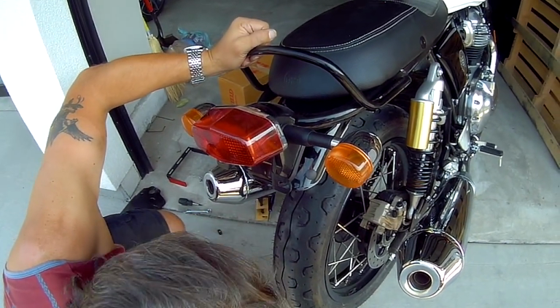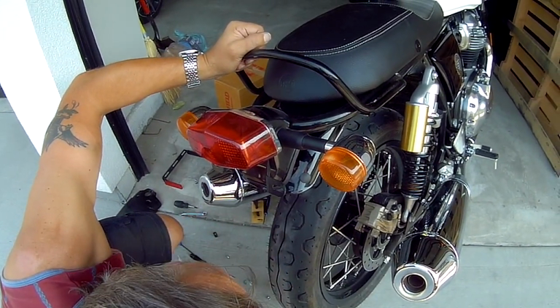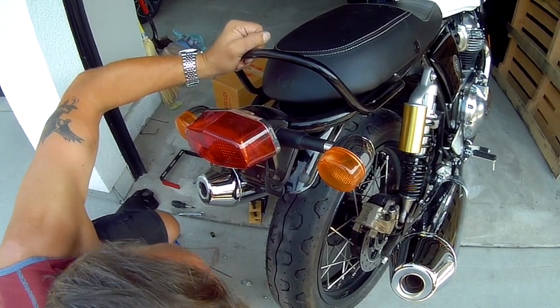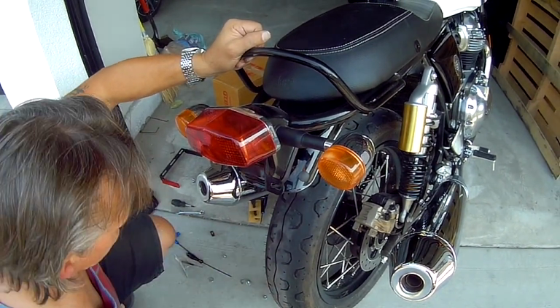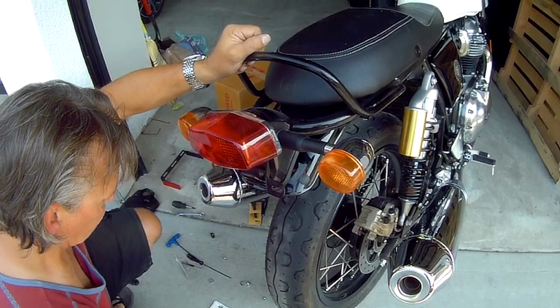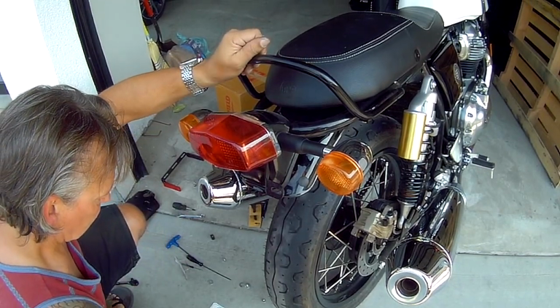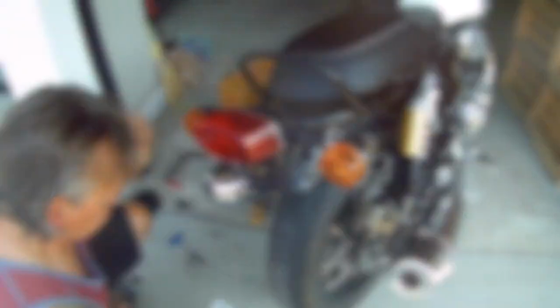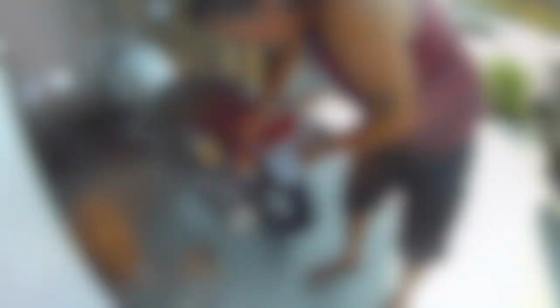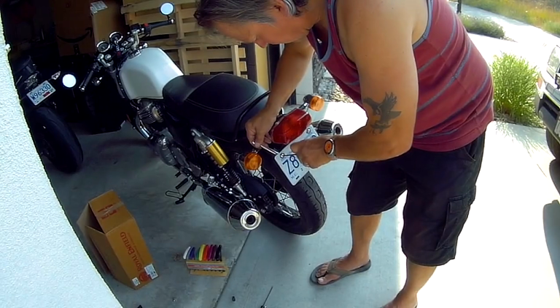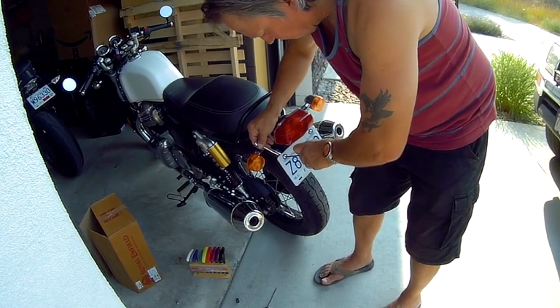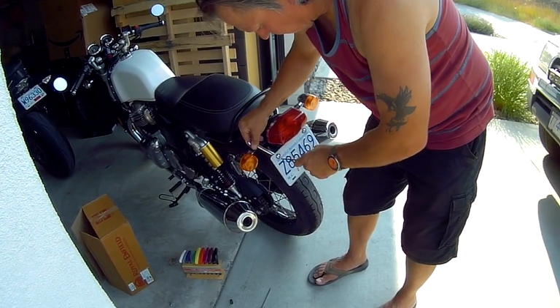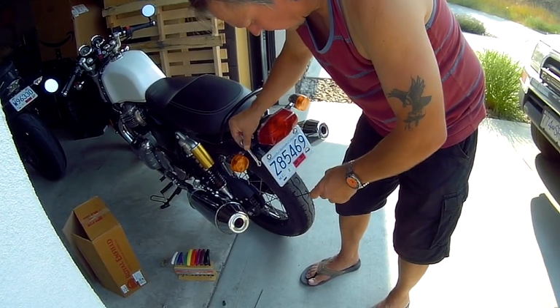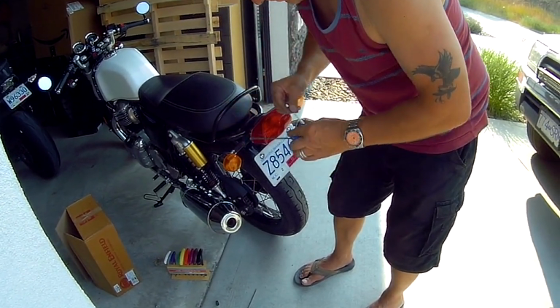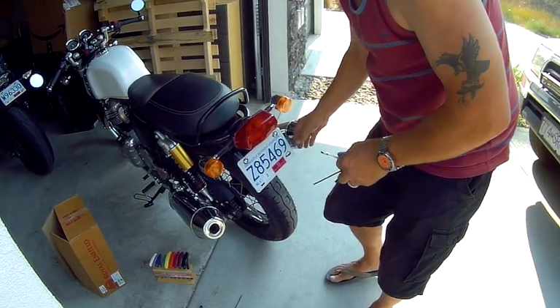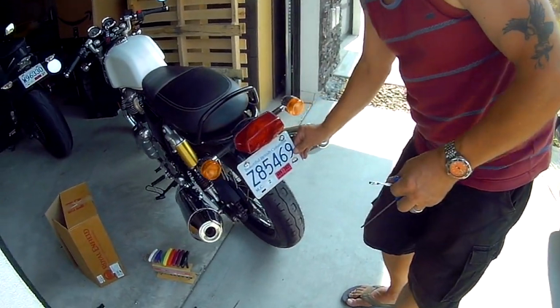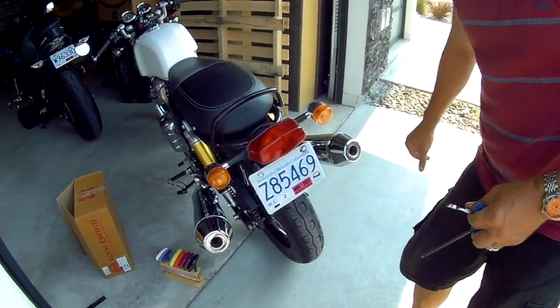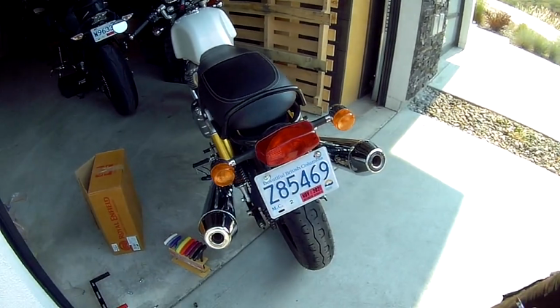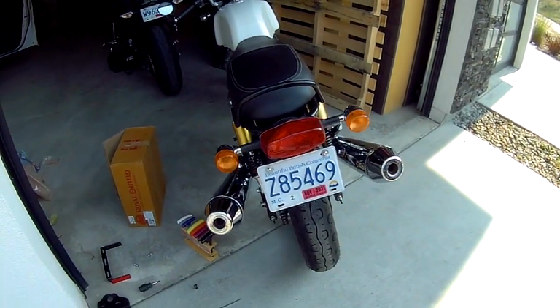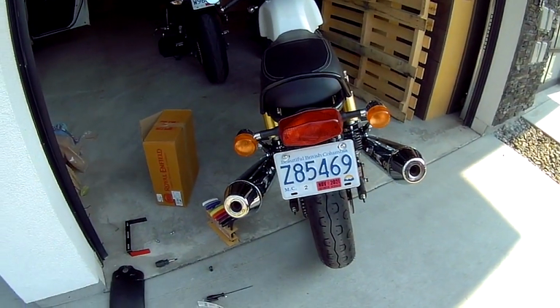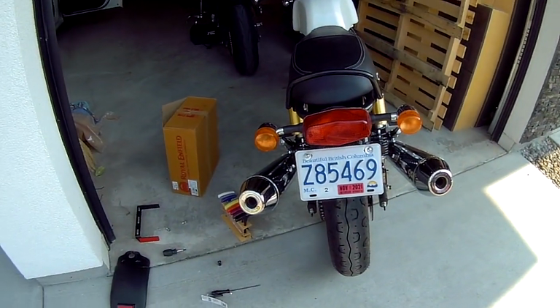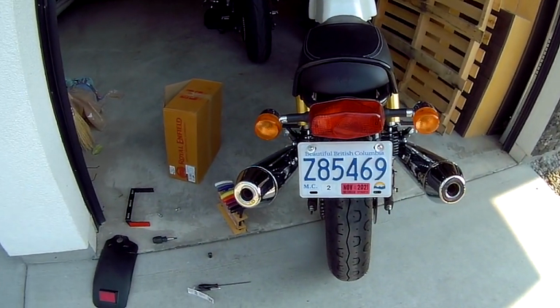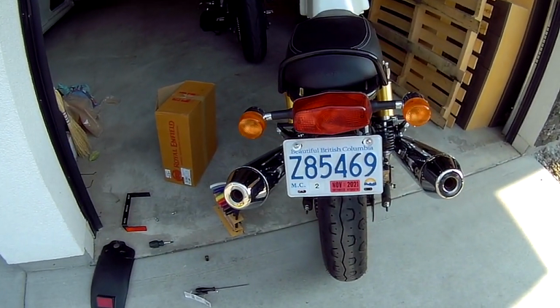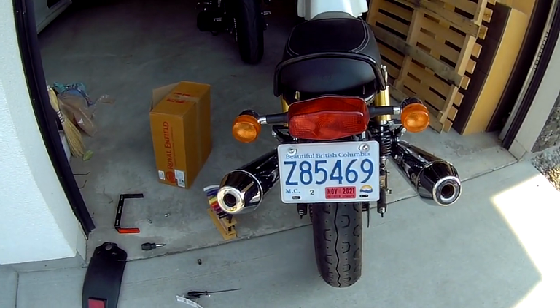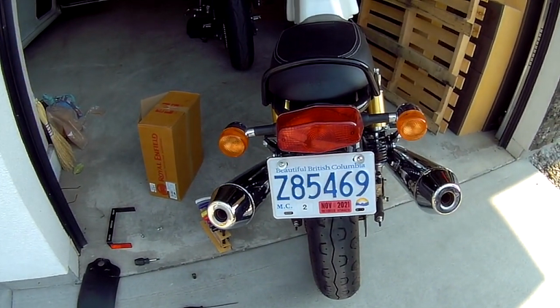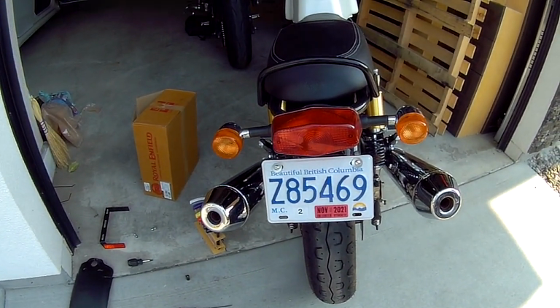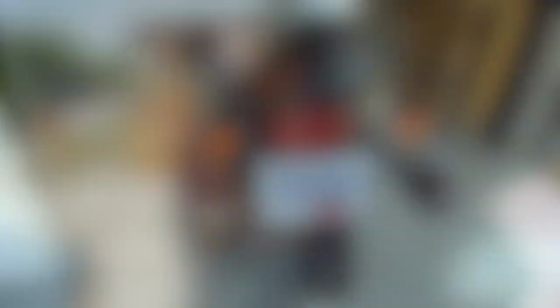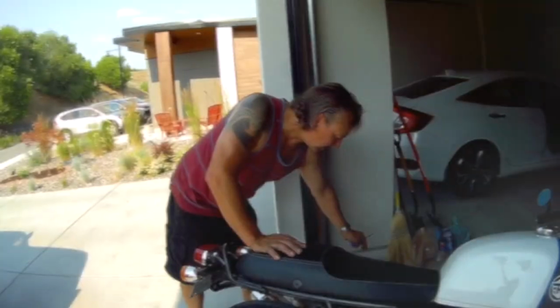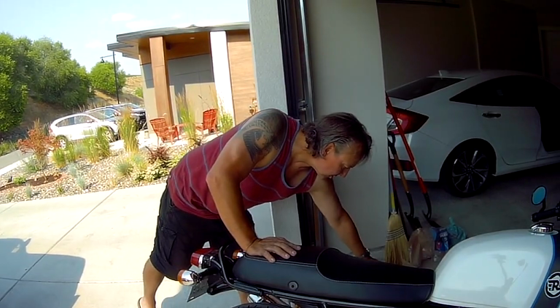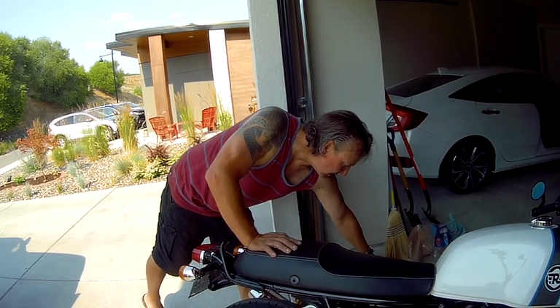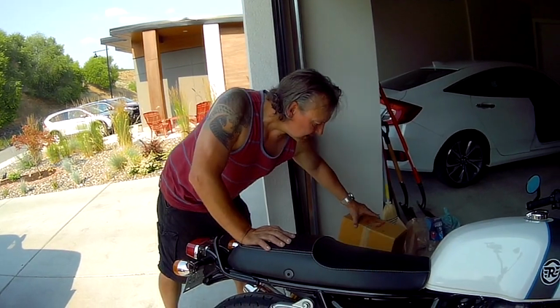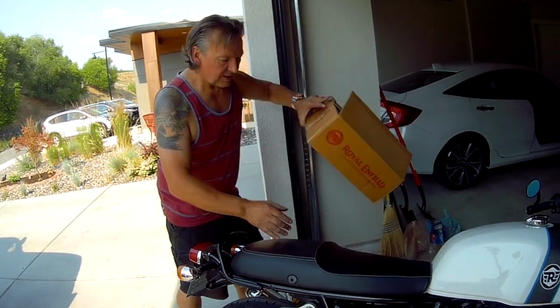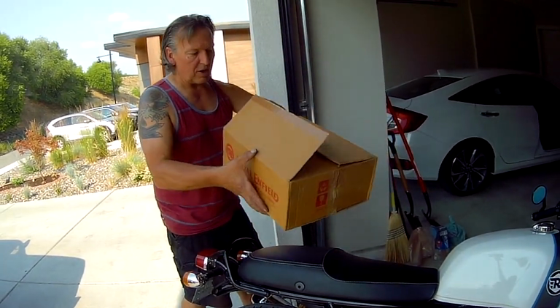Now we'll bolt the plate back up. Okay, so that's that. Now, part two: the seat cowl.